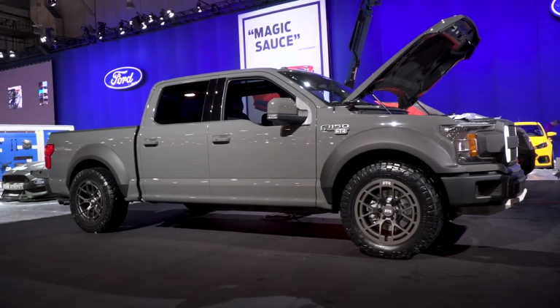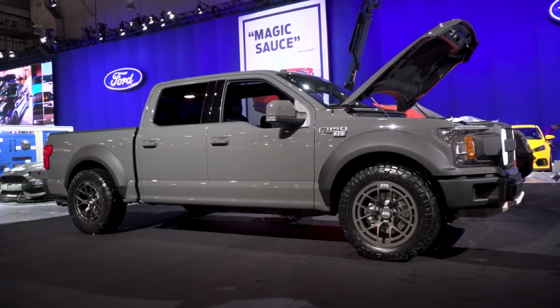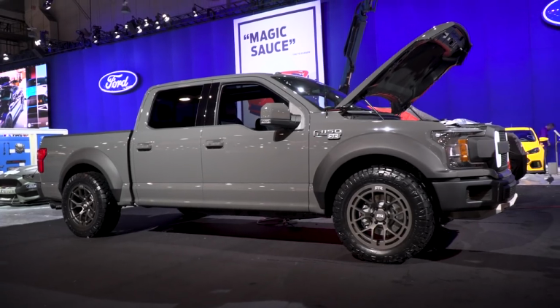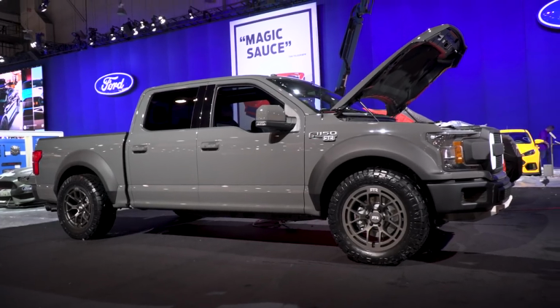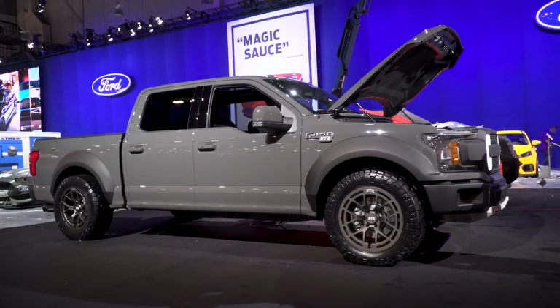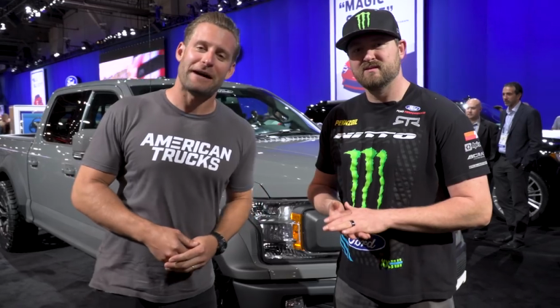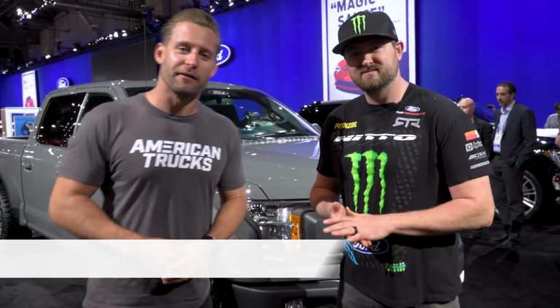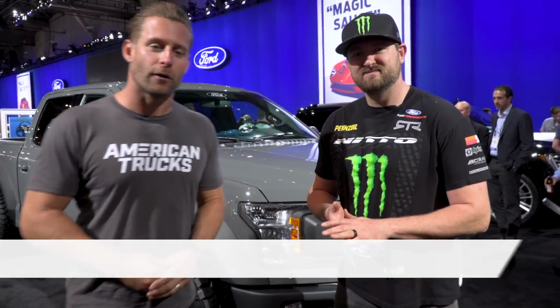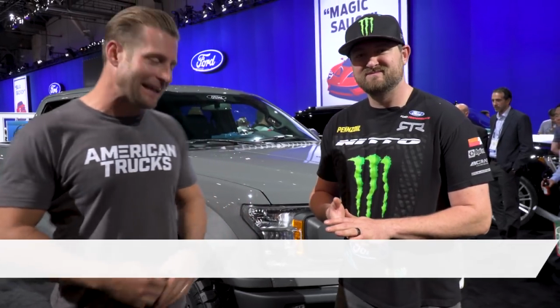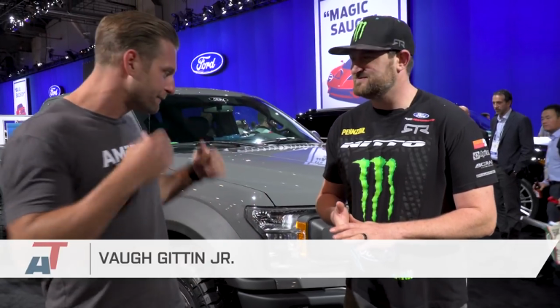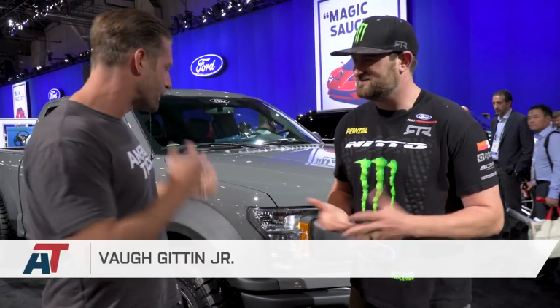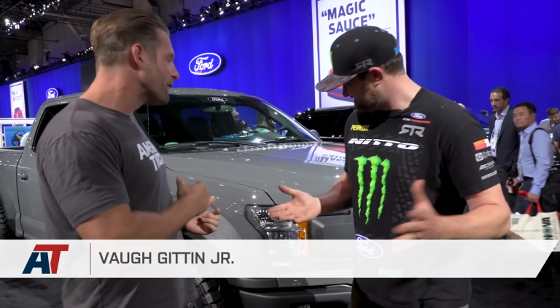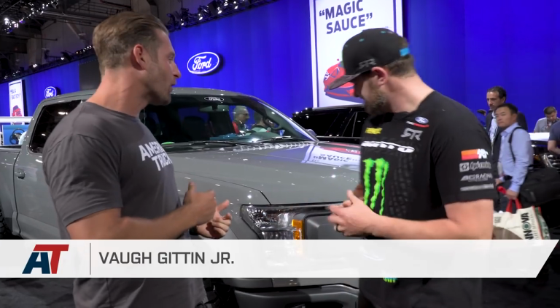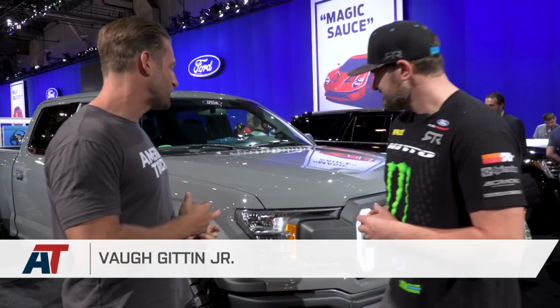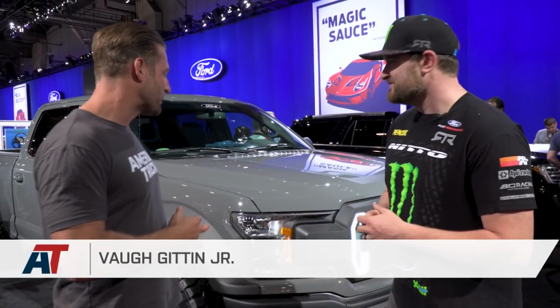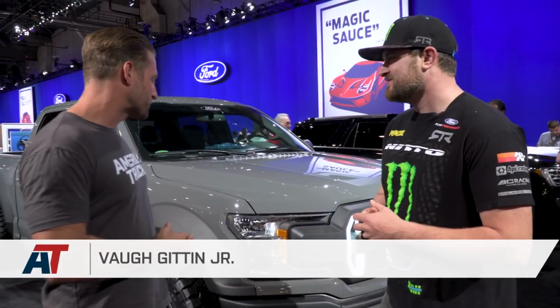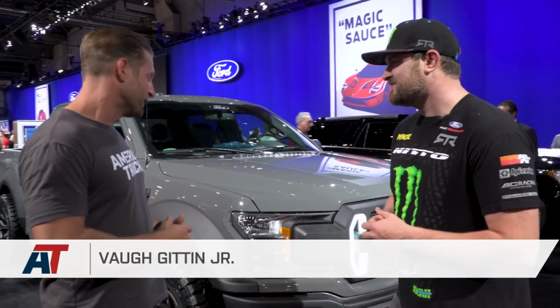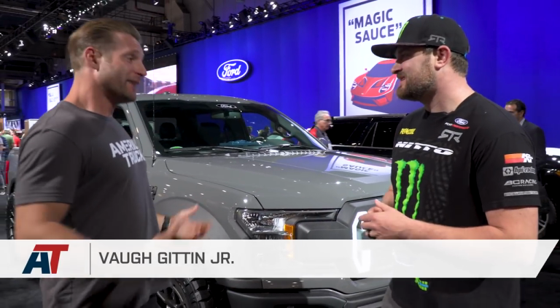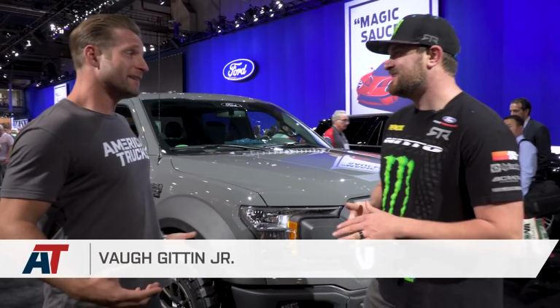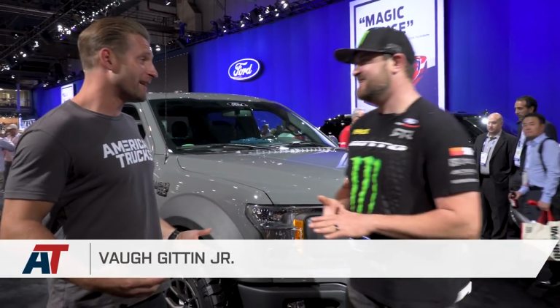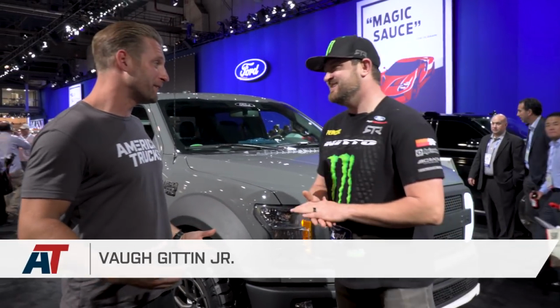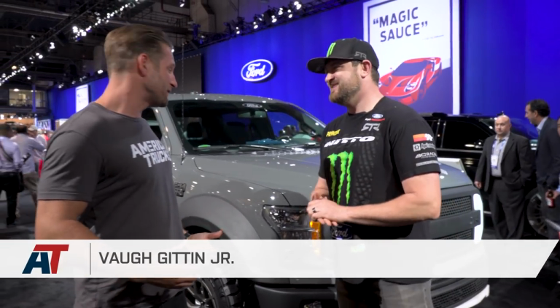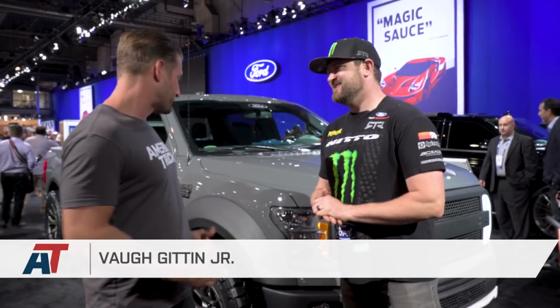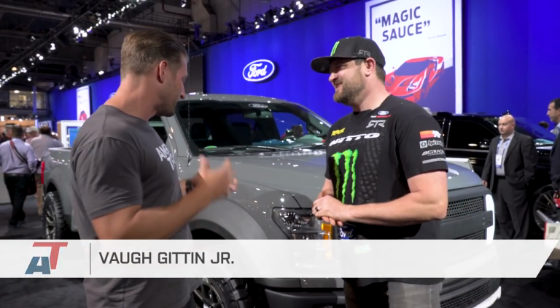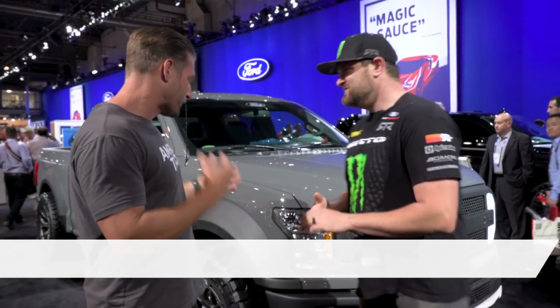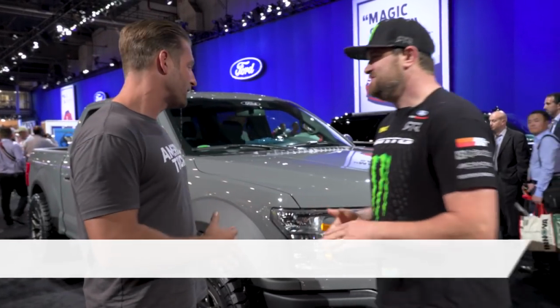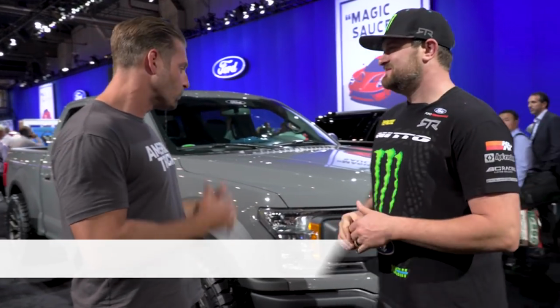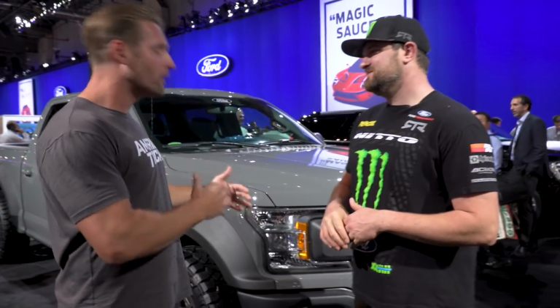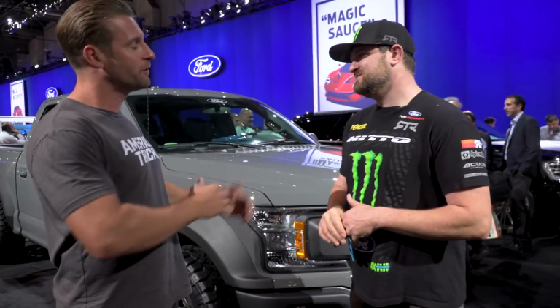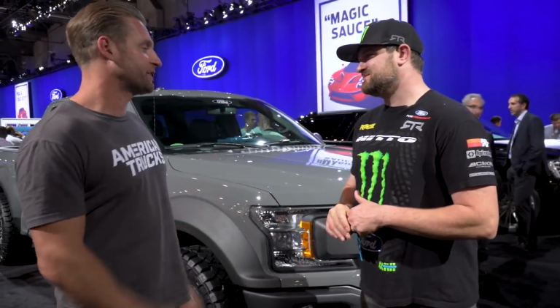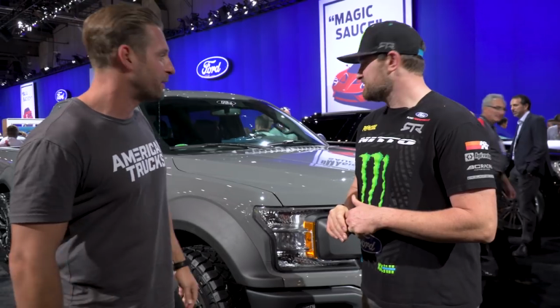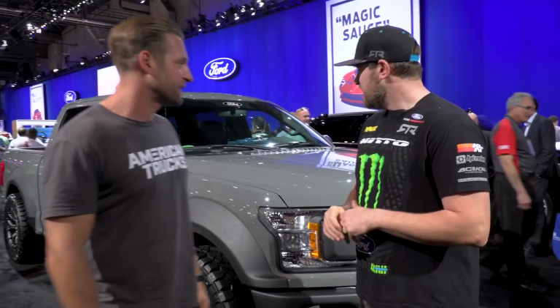Here we are with Vaughn Gittin Jr., standing in front of the RTR Muscle Truck. Your vision is finally a reality. What are you most excited about with this thing?